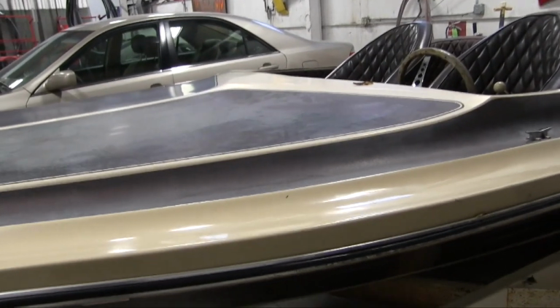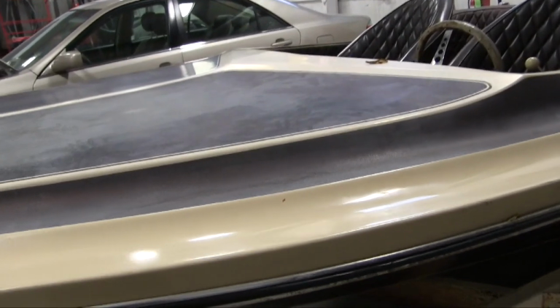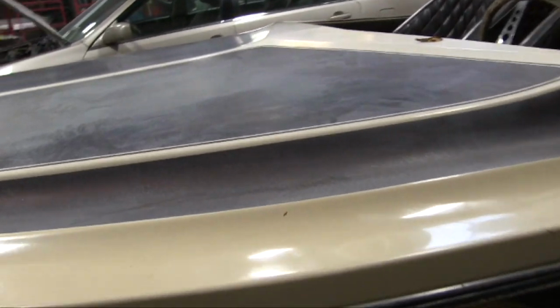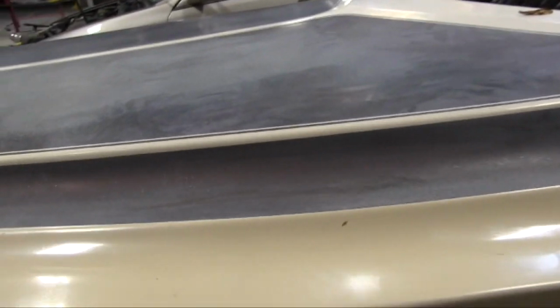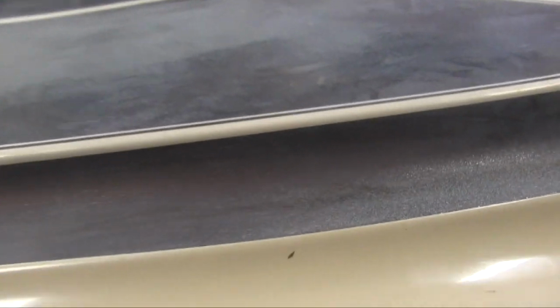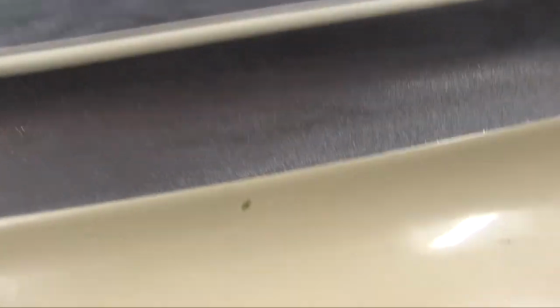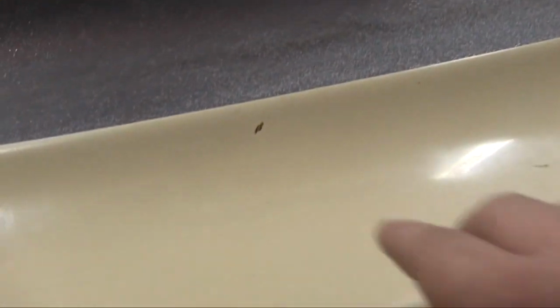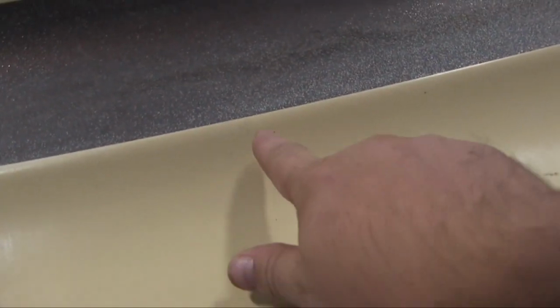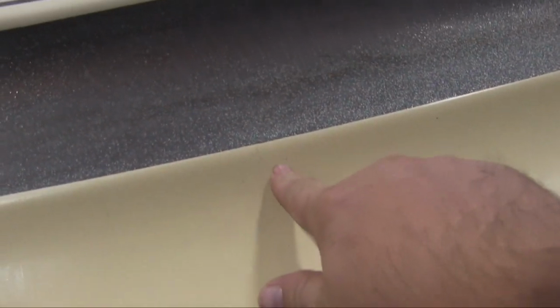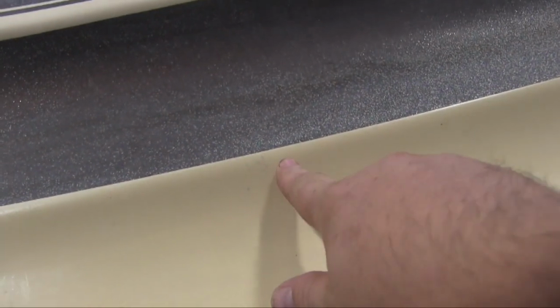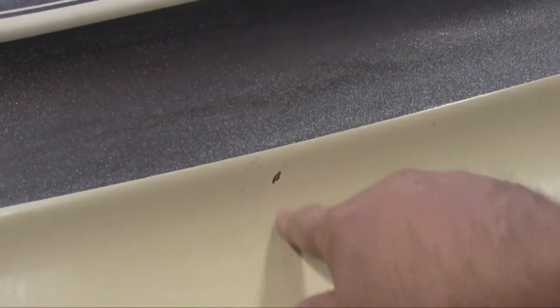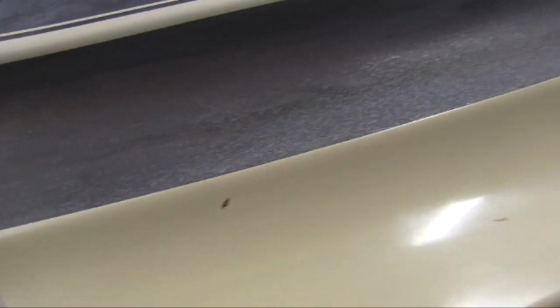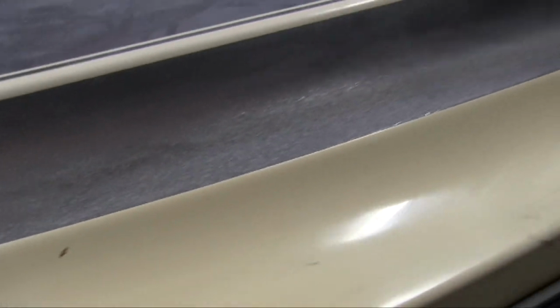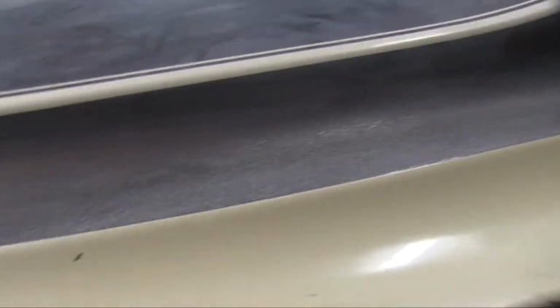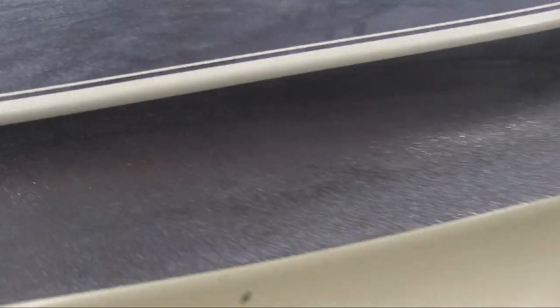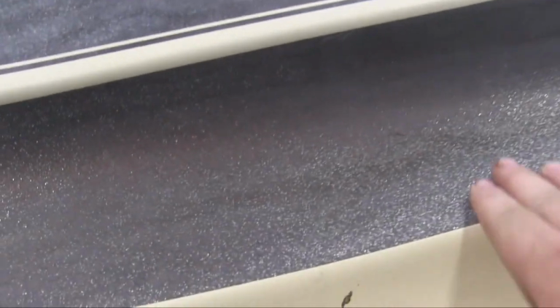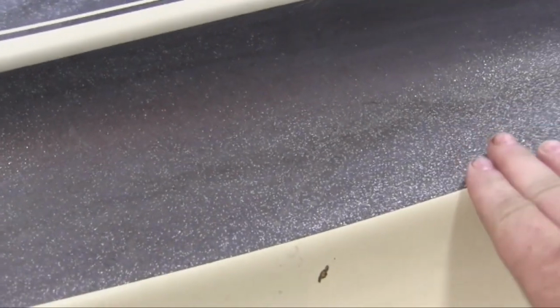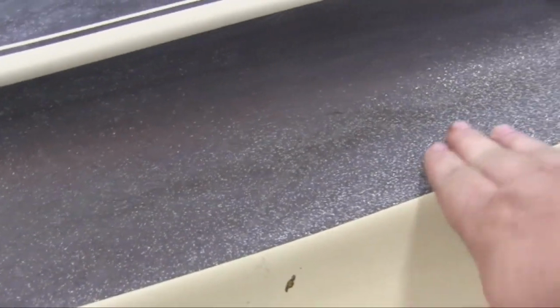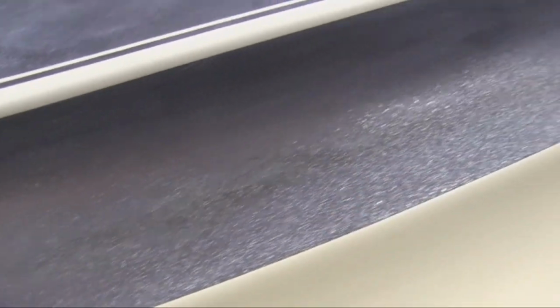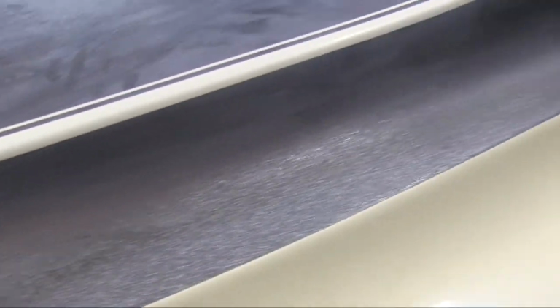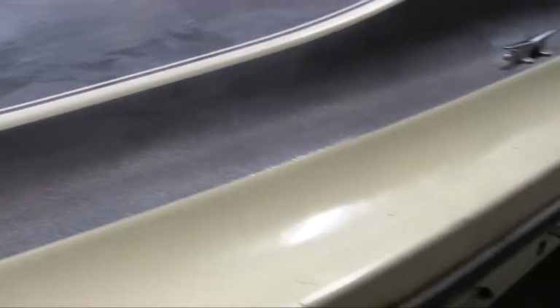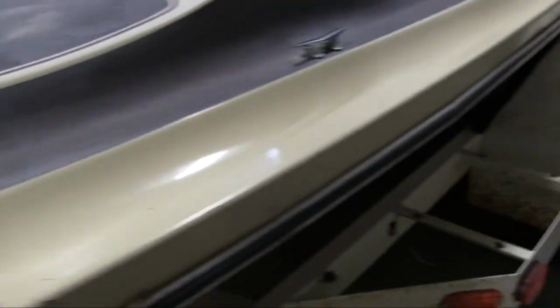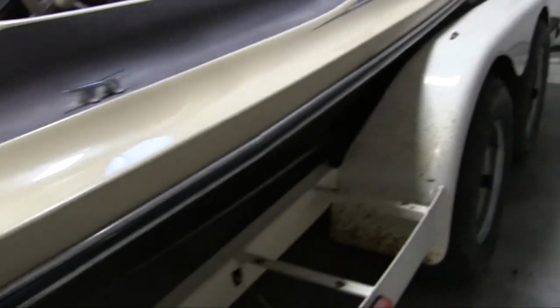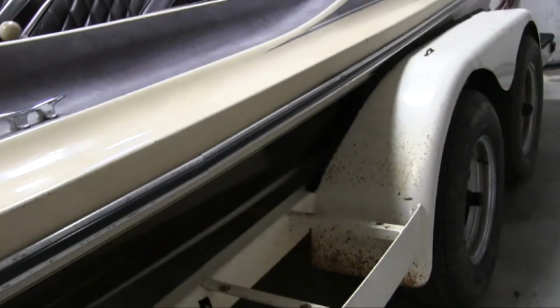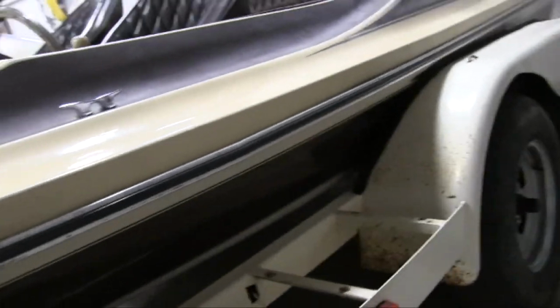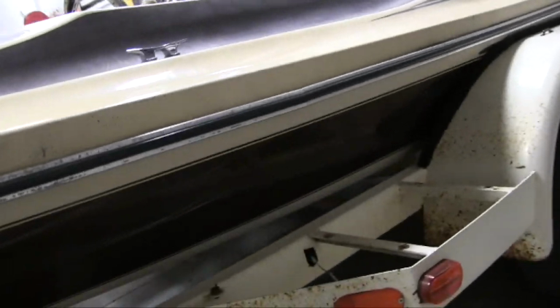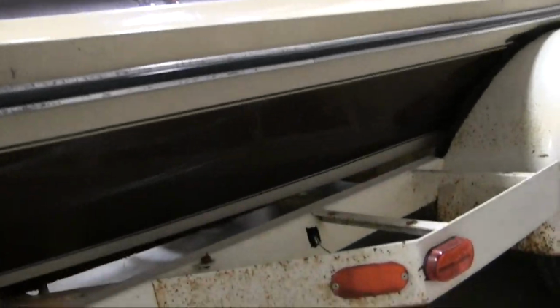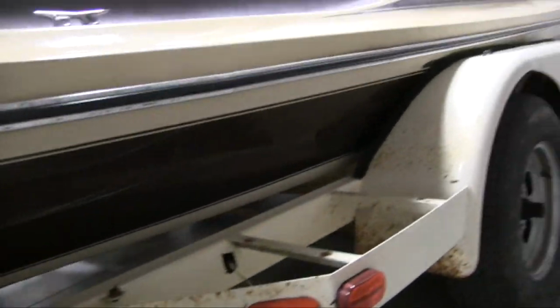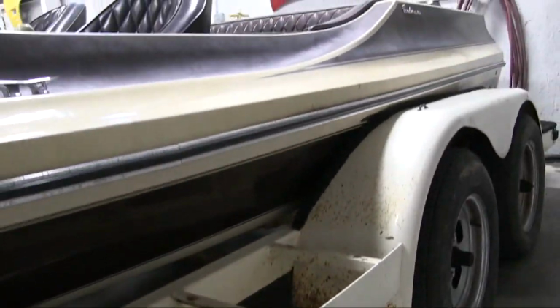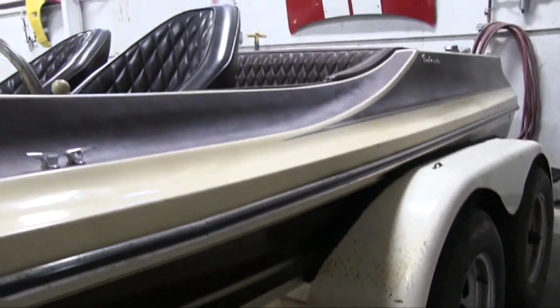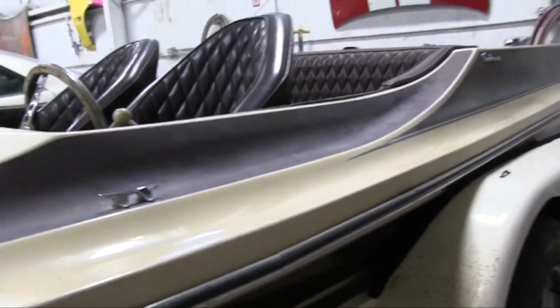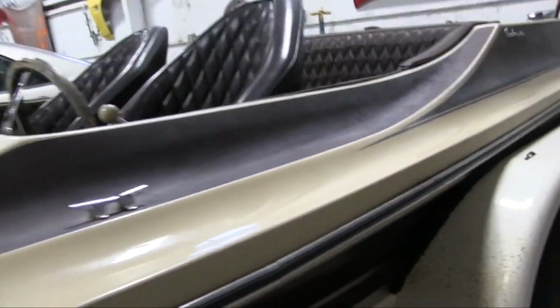I just kinda wanted to show you the overall appearance of it. Everything's in pretty good shape. It's got some nicks, like right there. The paint's really faded, and I'm gonna repaint it. But overall, the jet boat's in pretty good shape.